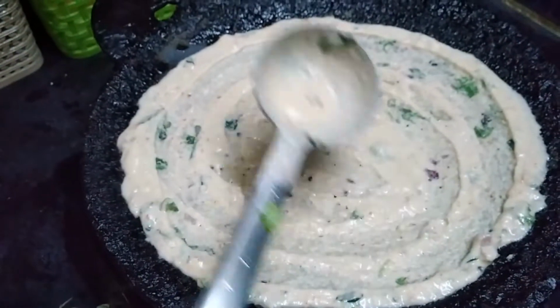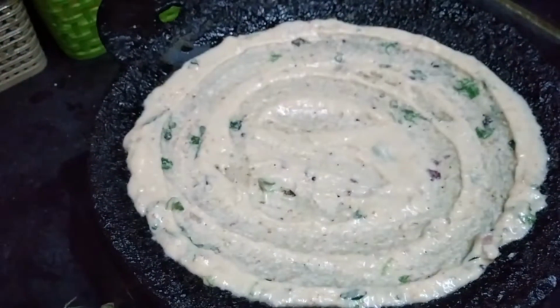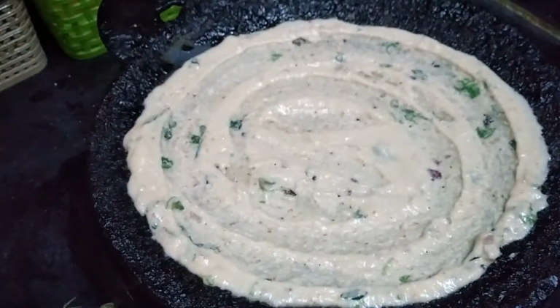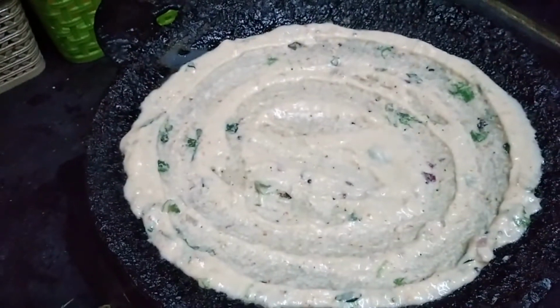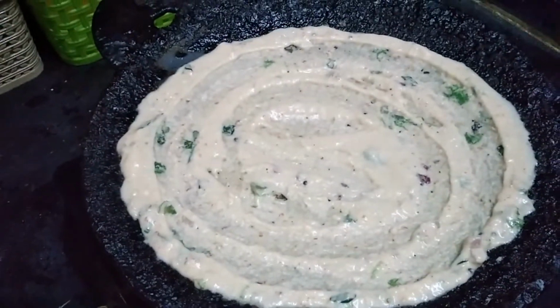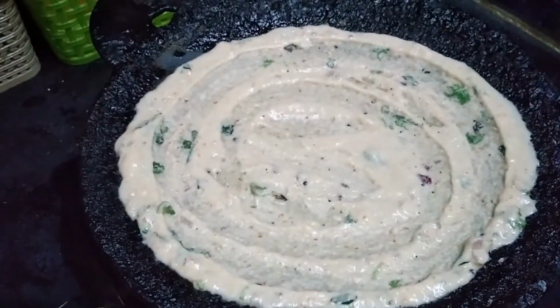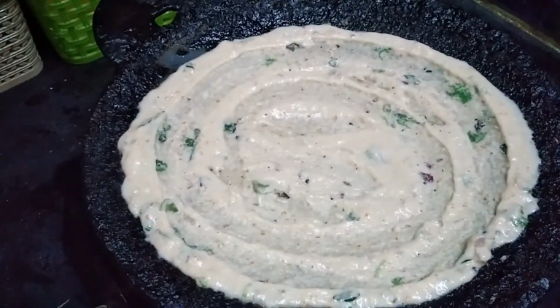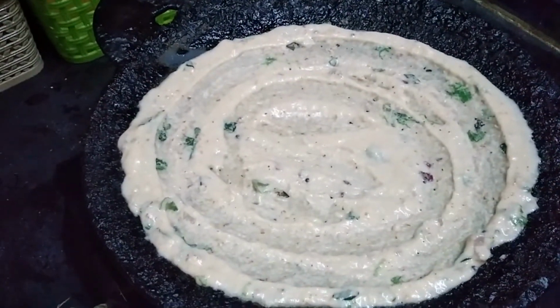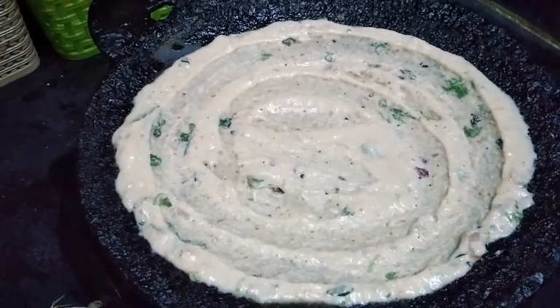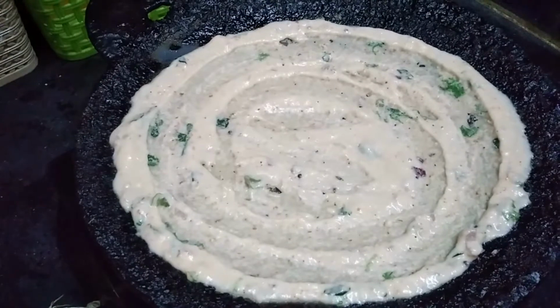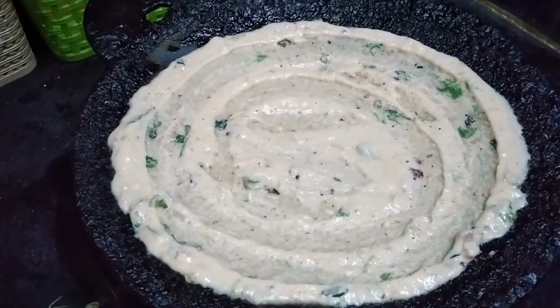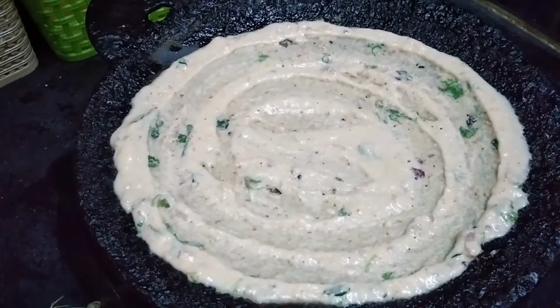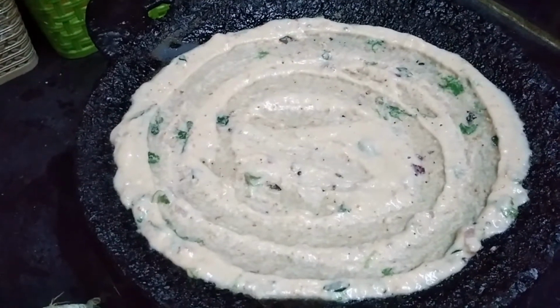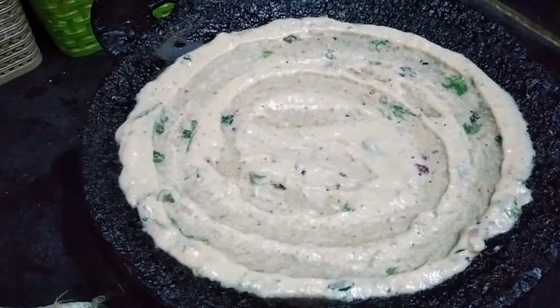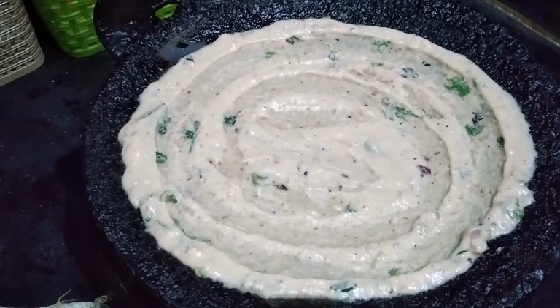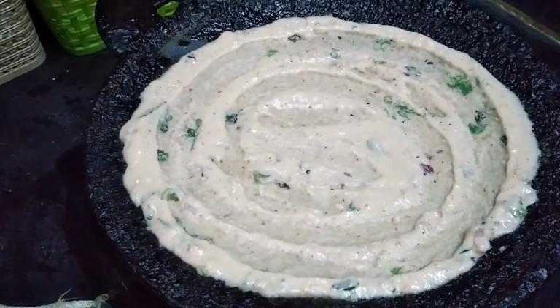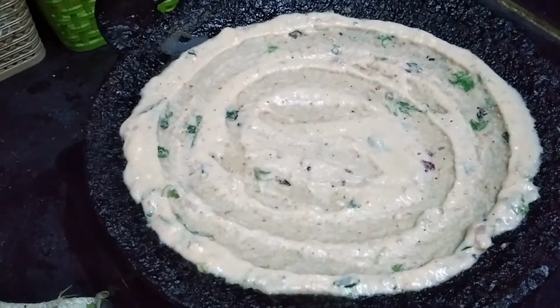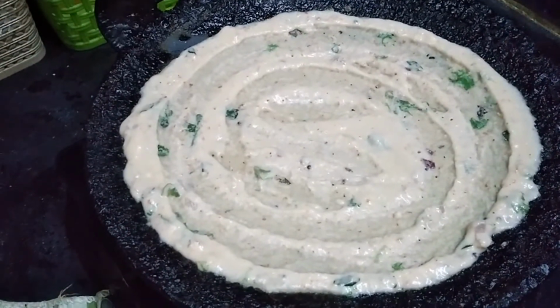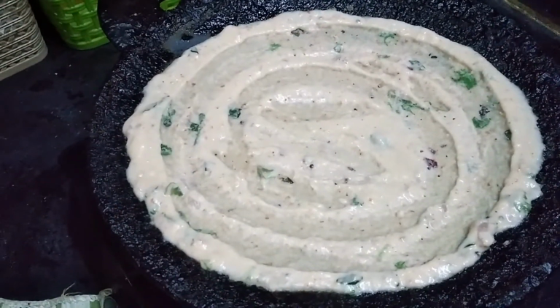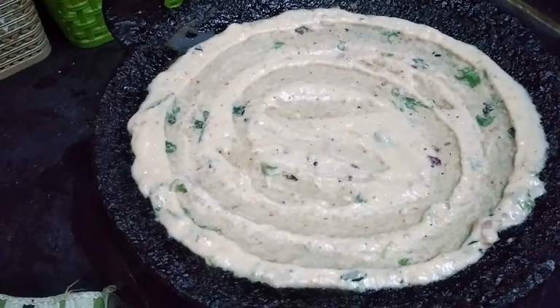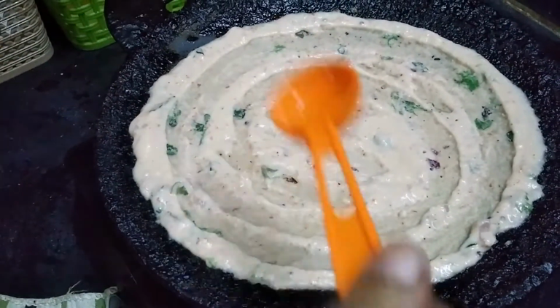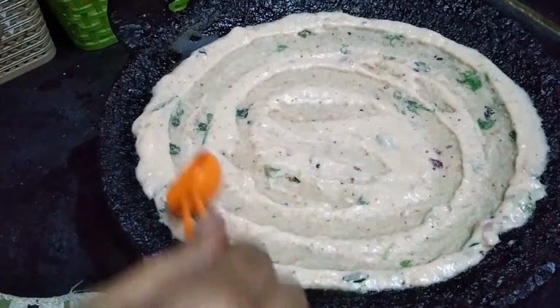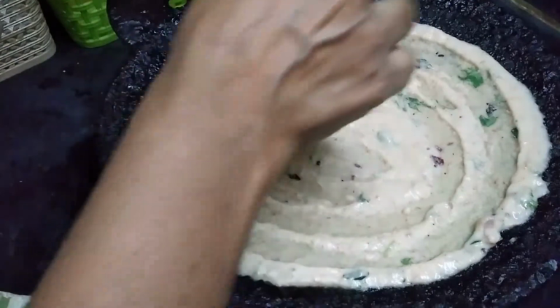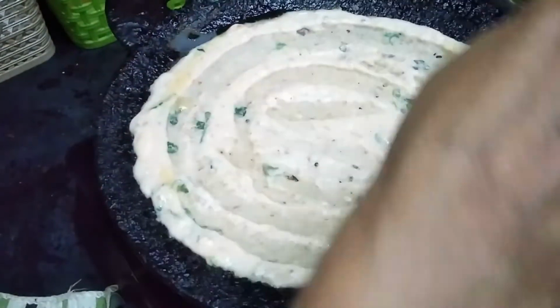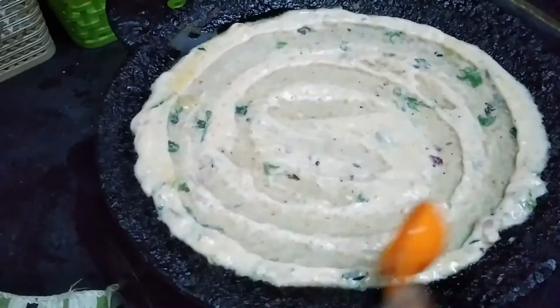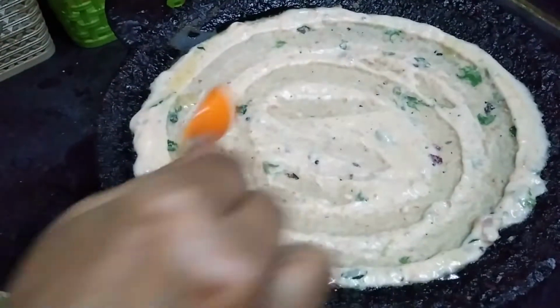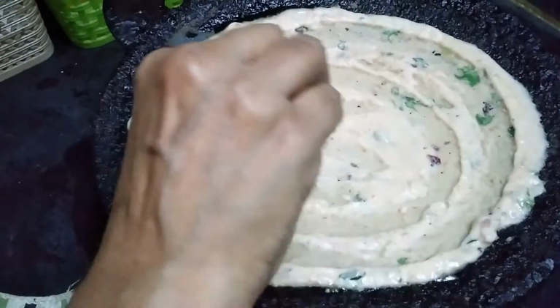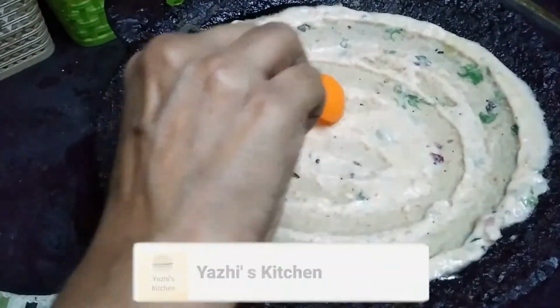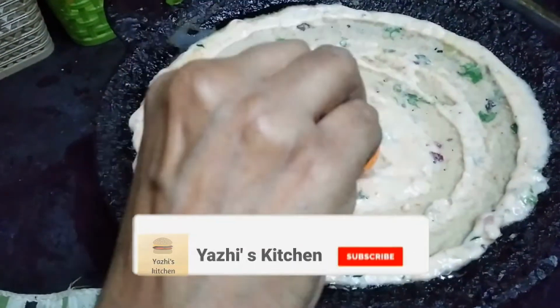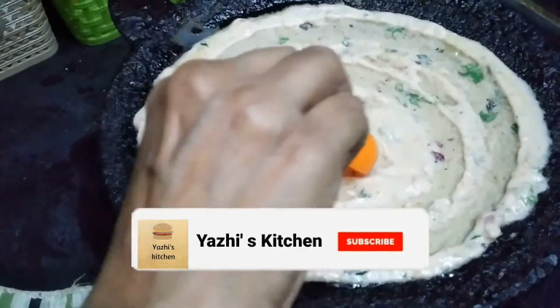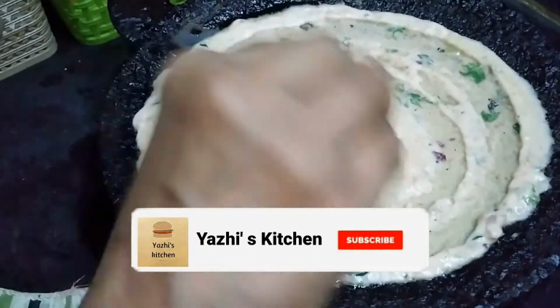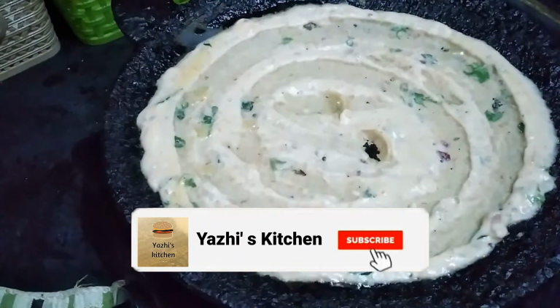We will add the rice and some other things. We will add the rice and sugar.